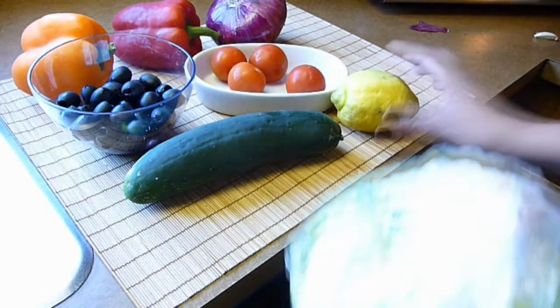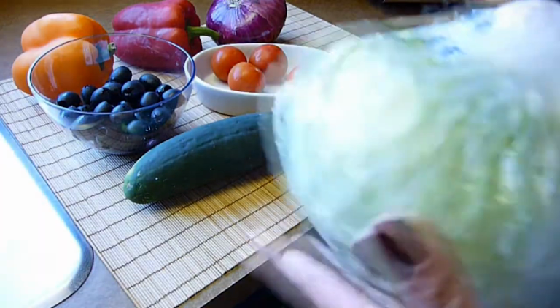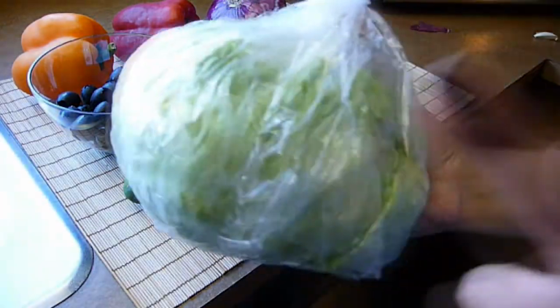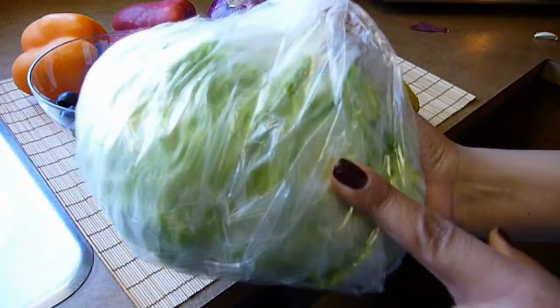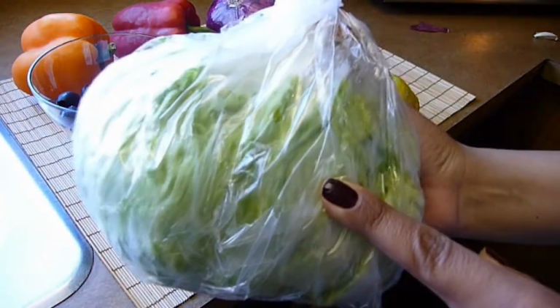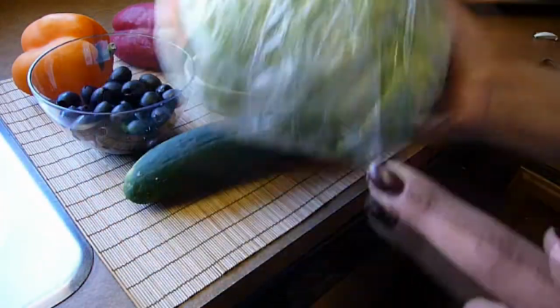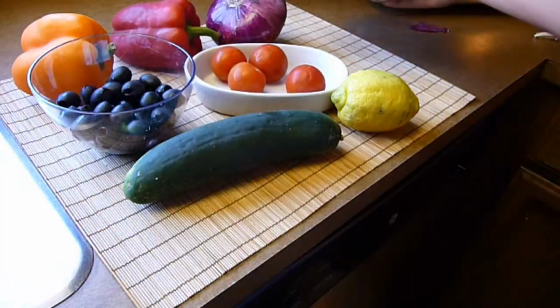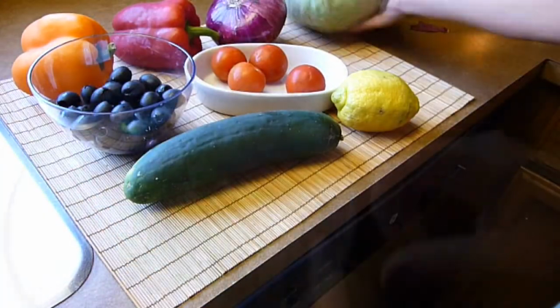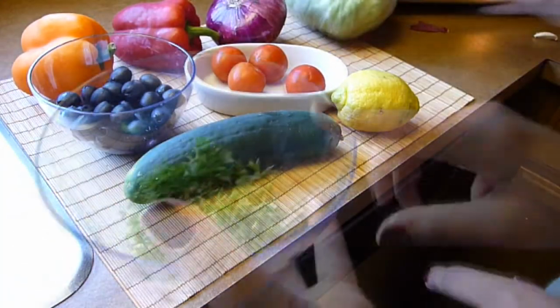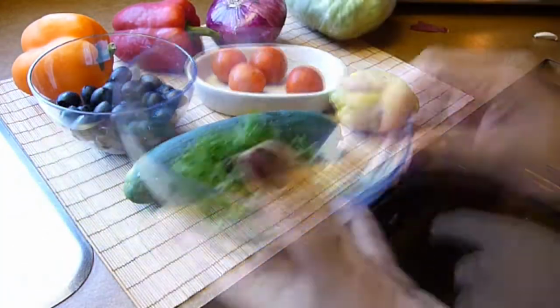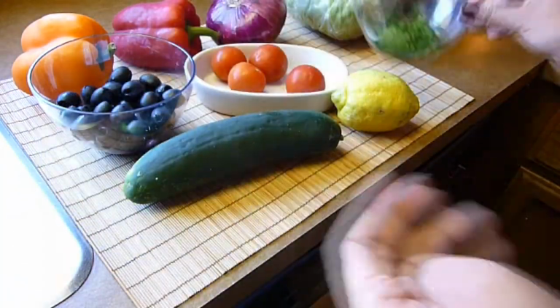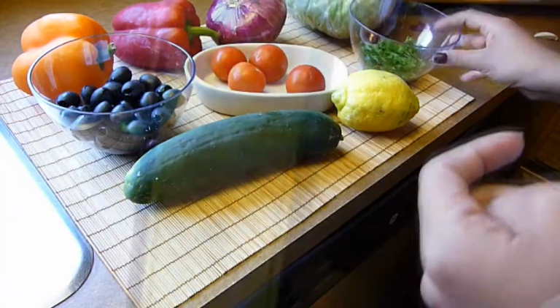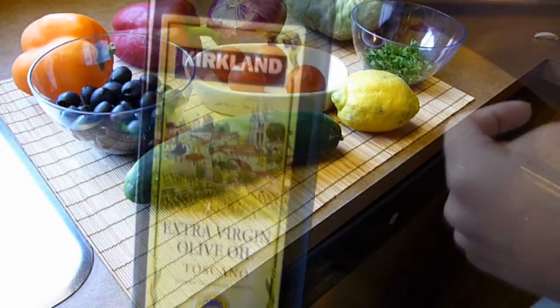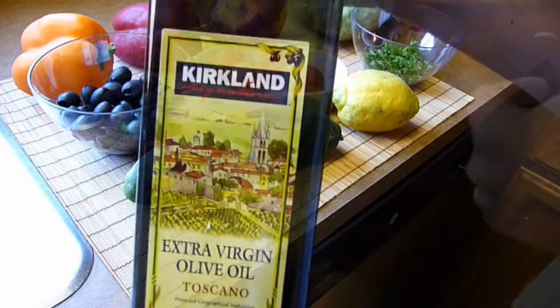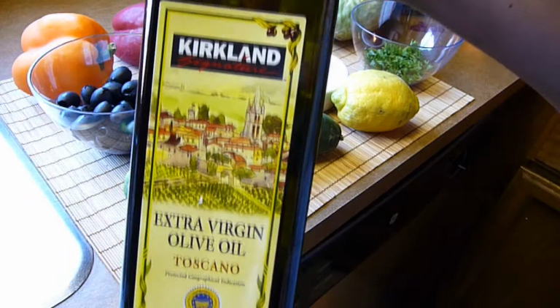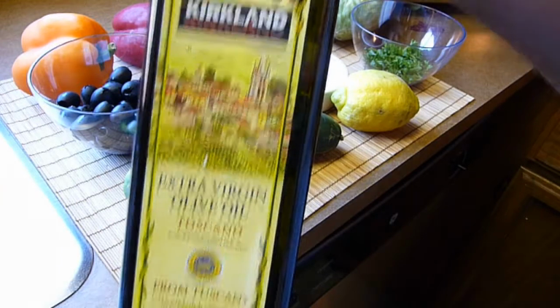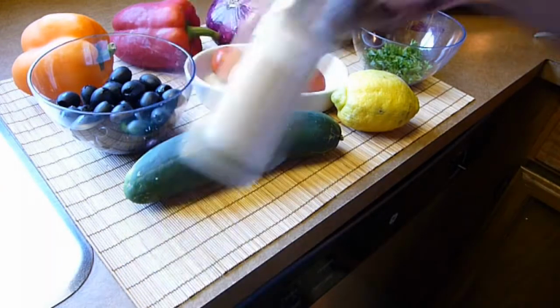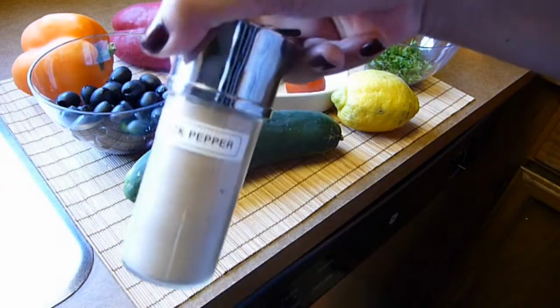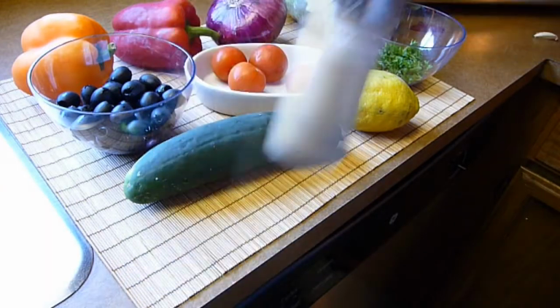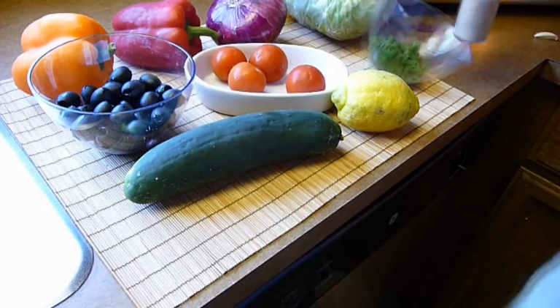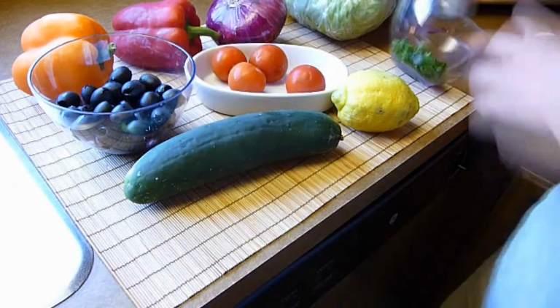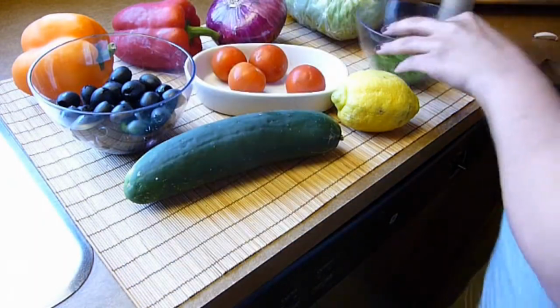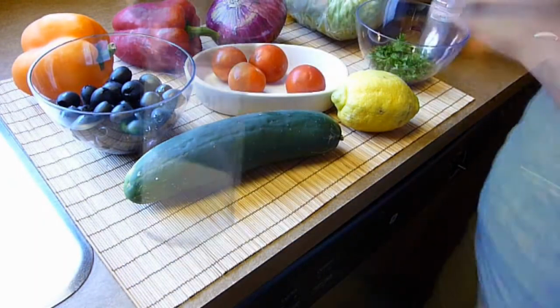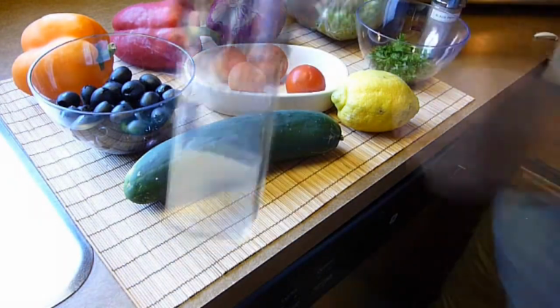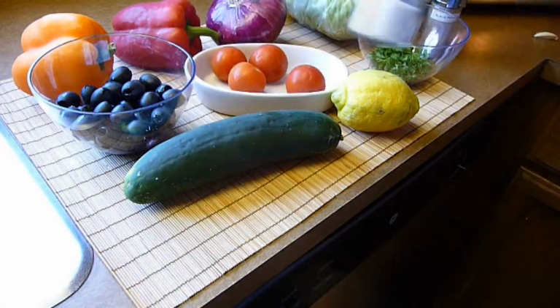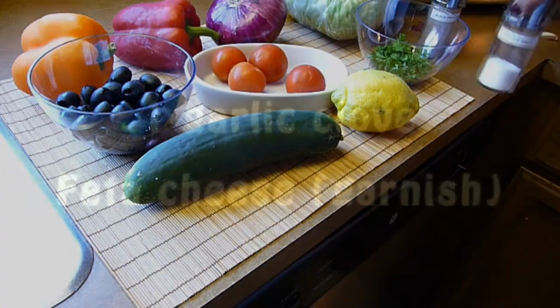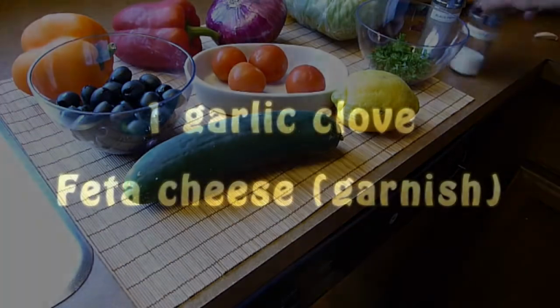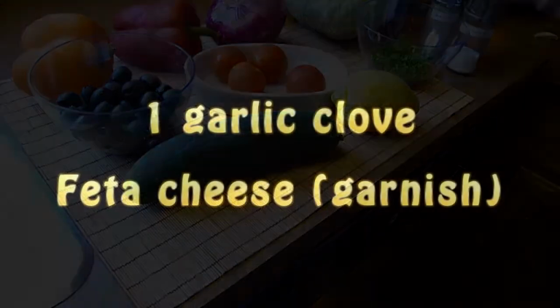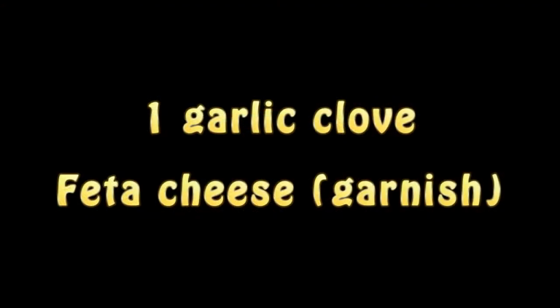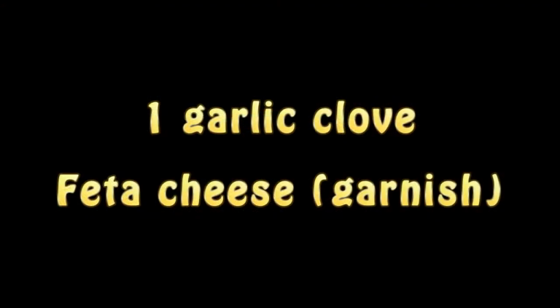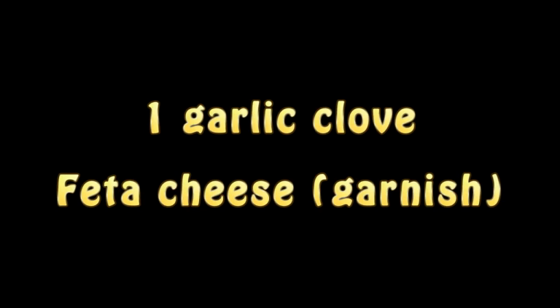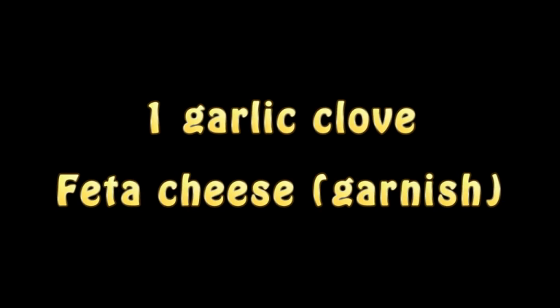We also need two tablespoons of fresh parsley, three tablespoons of extra virgin olive oil, plus some salt and pepper to taste, a garlic clove finely minced, and feta cheese for garnish.